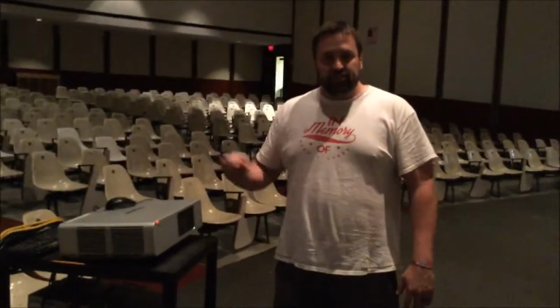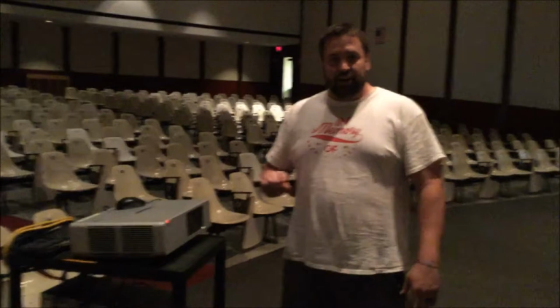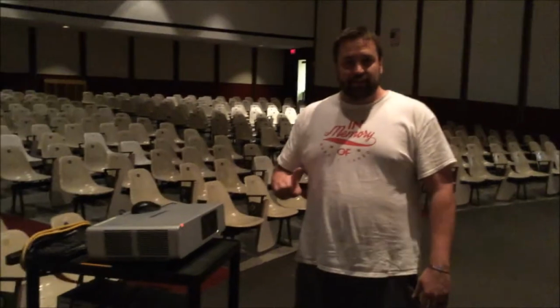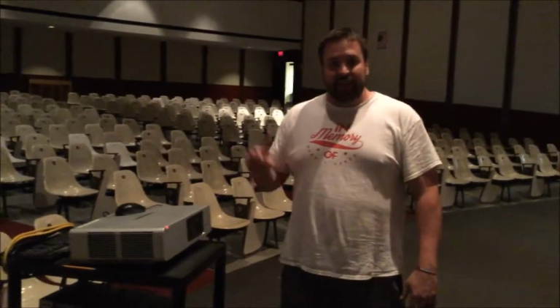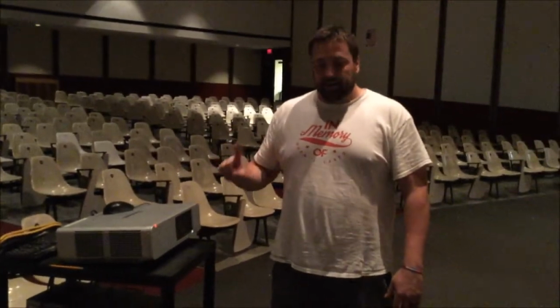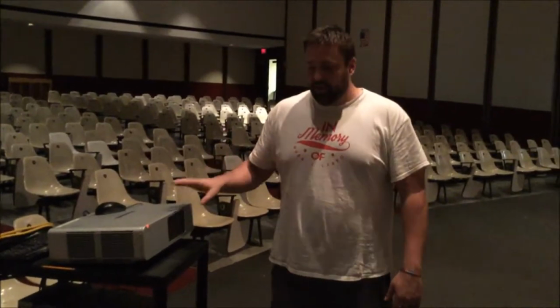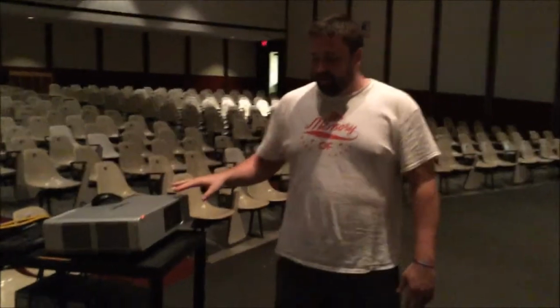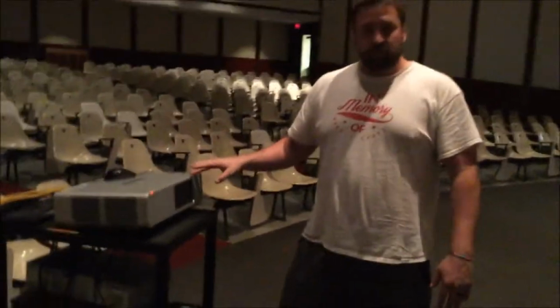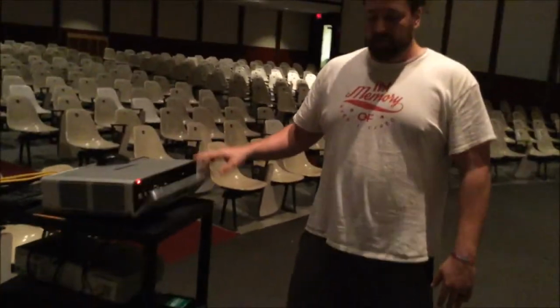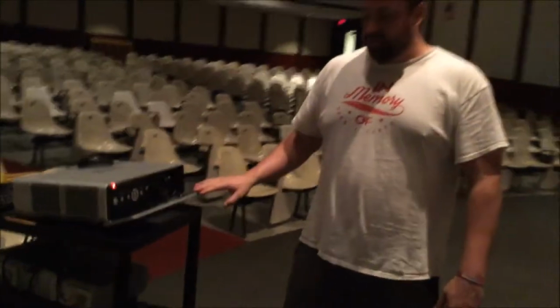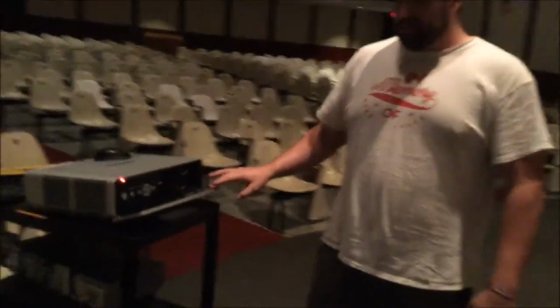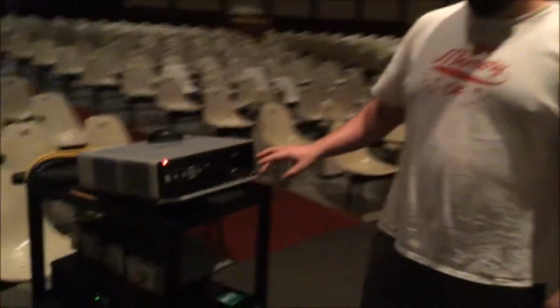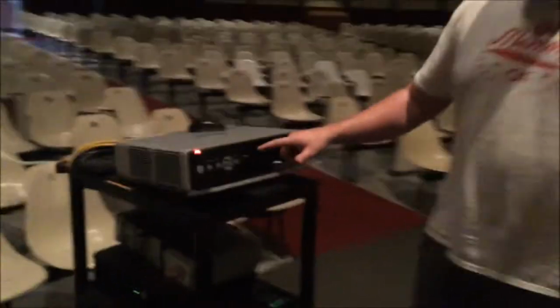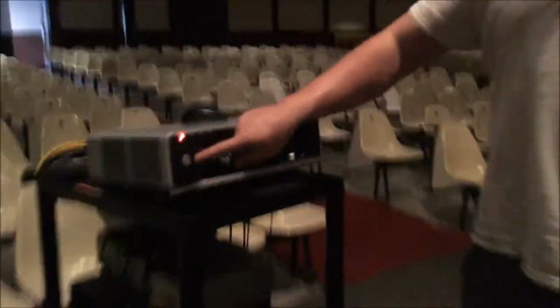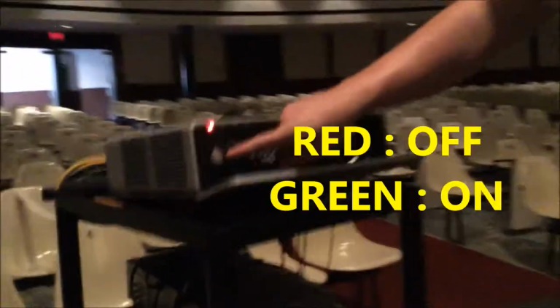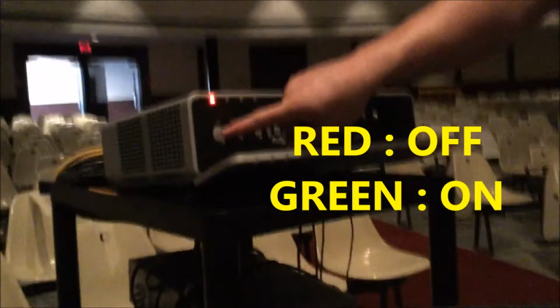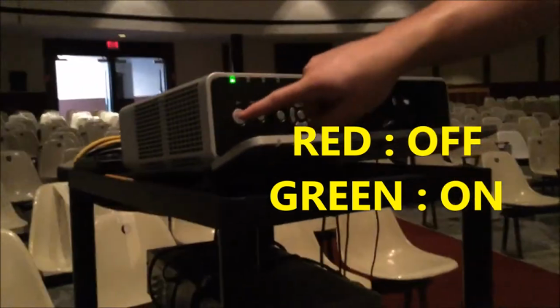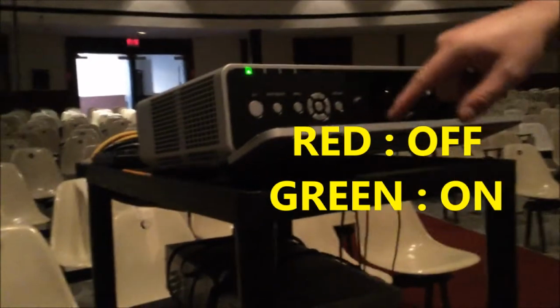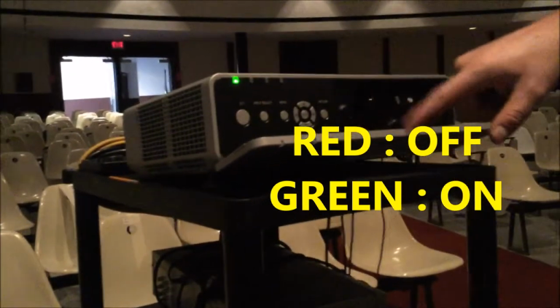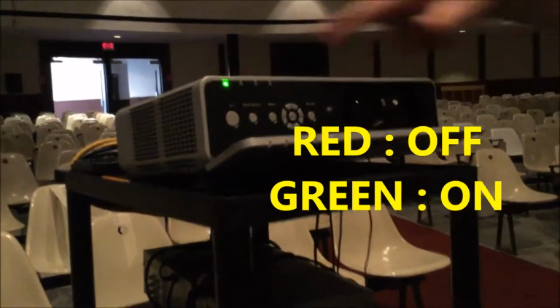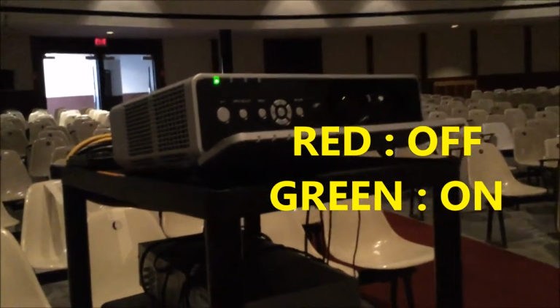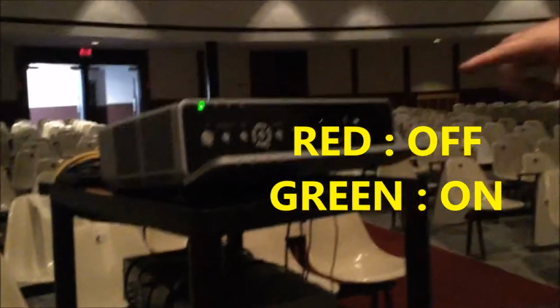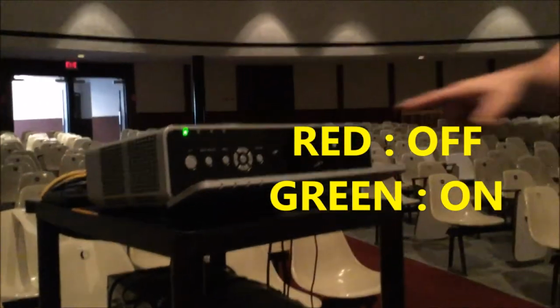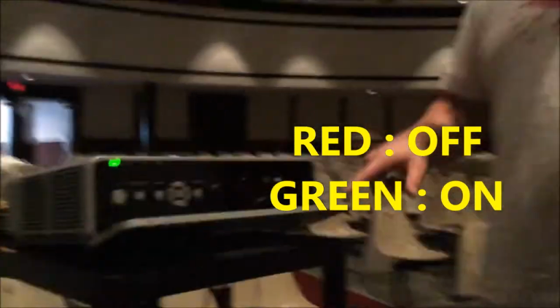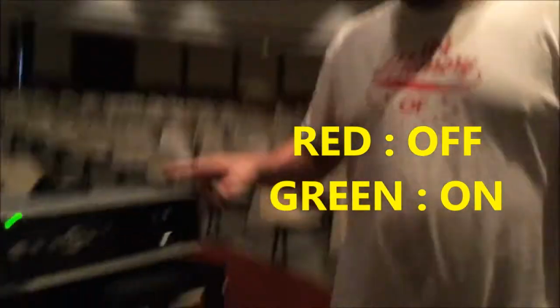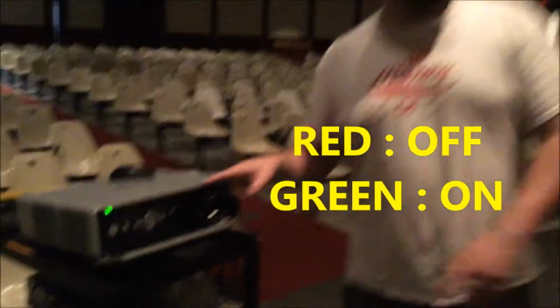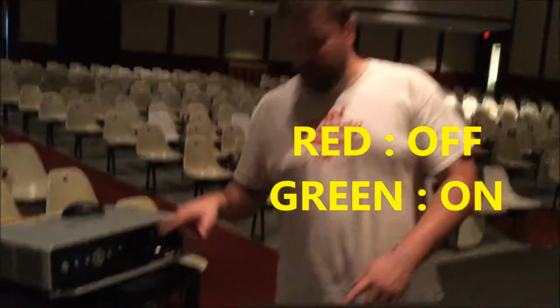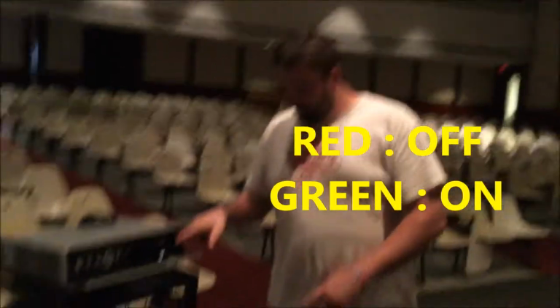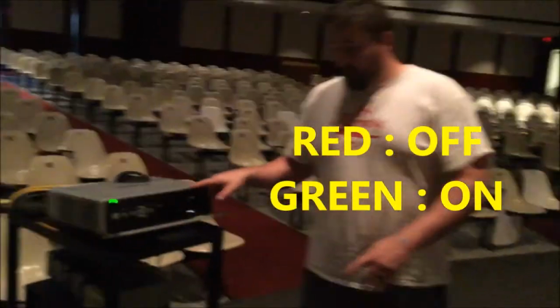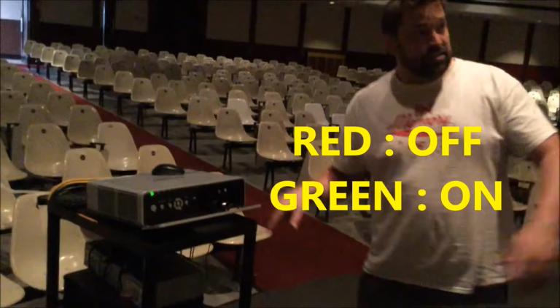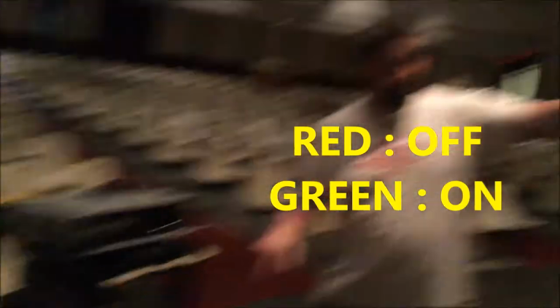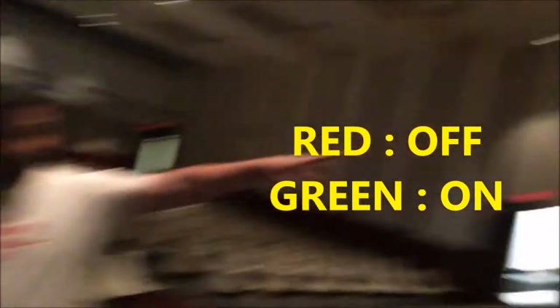The first thing you're going to need to know is how to turn it on. What you do is flip this down and press this button. Green means go — green is power. If you look around, you're going to see it starts to boot up.